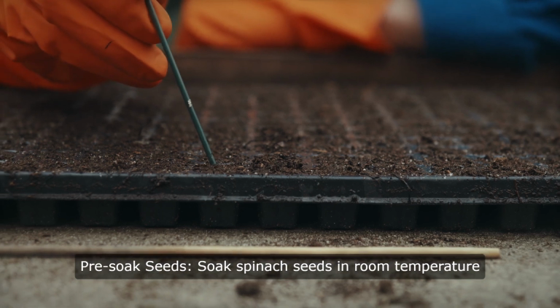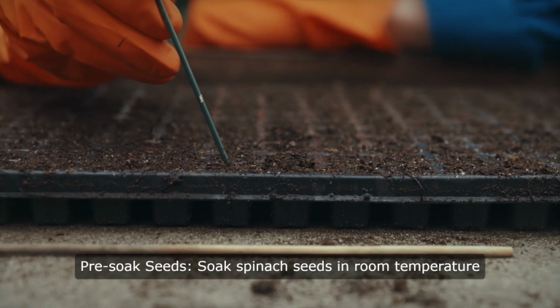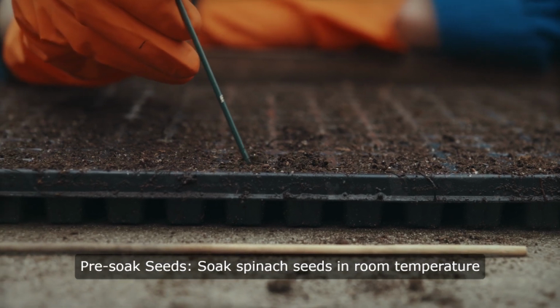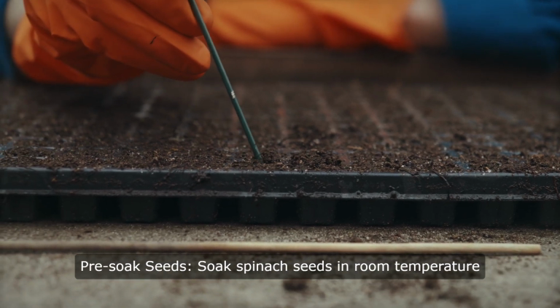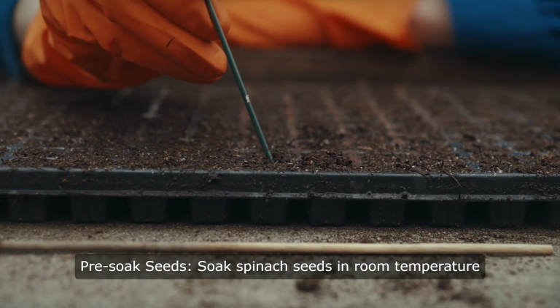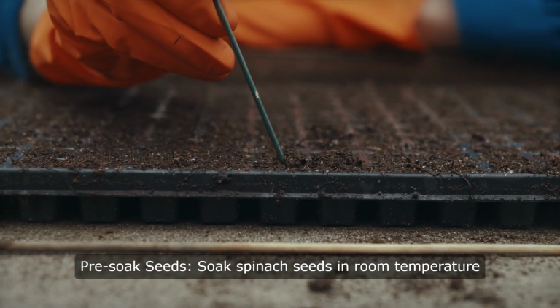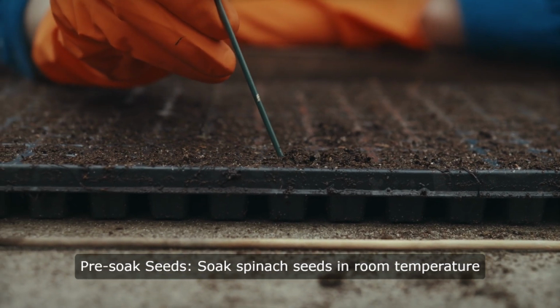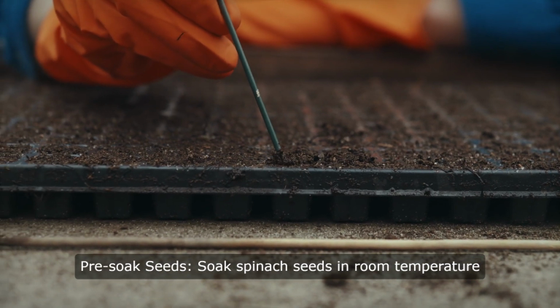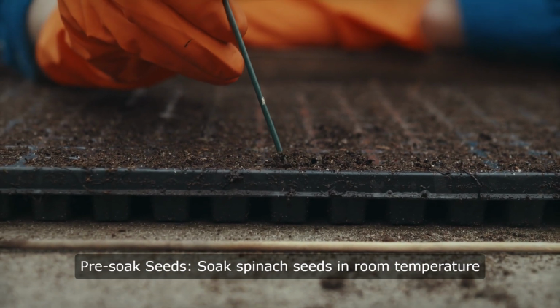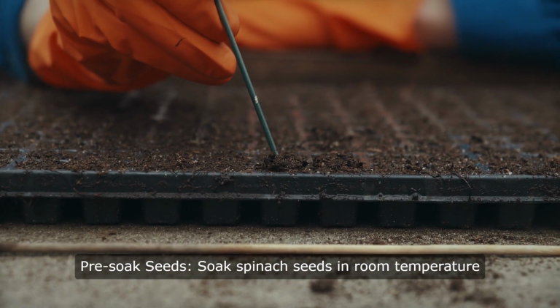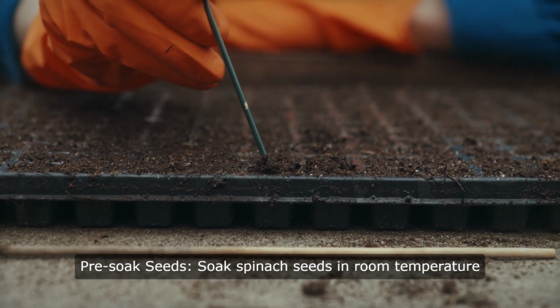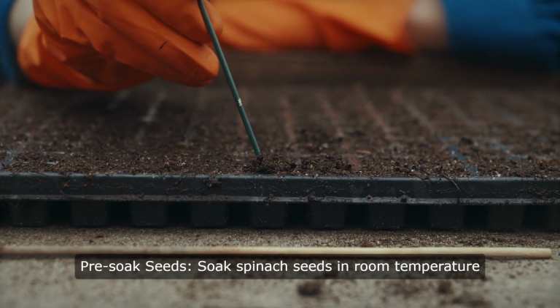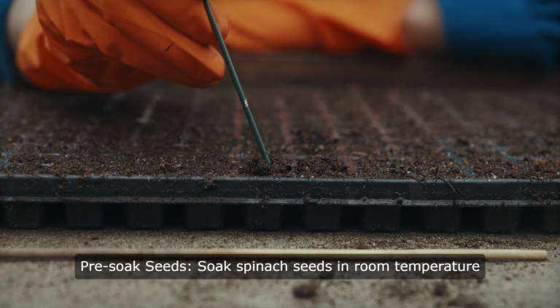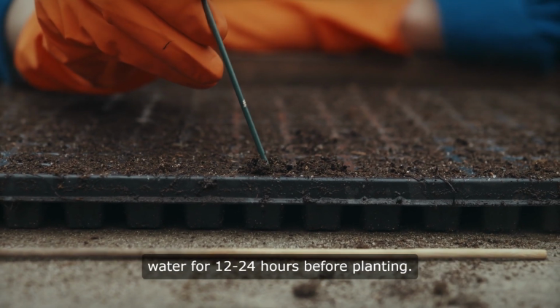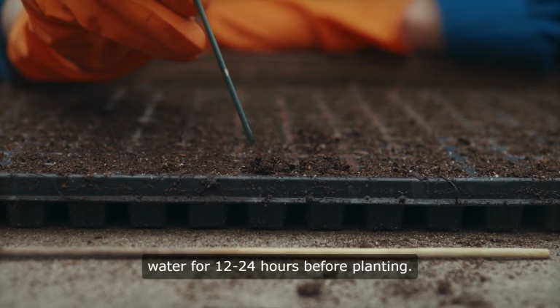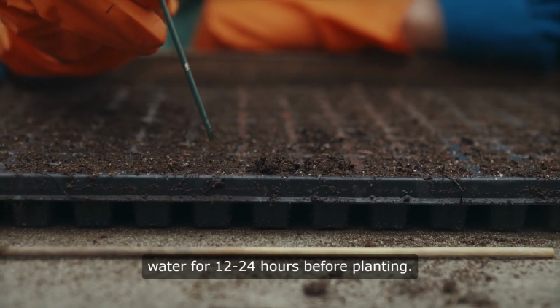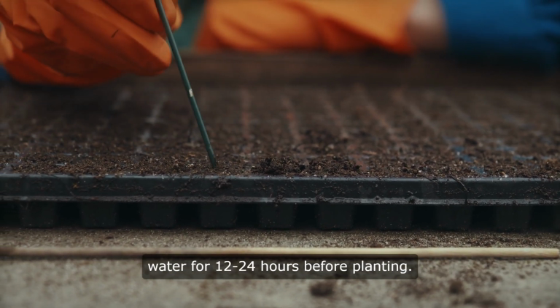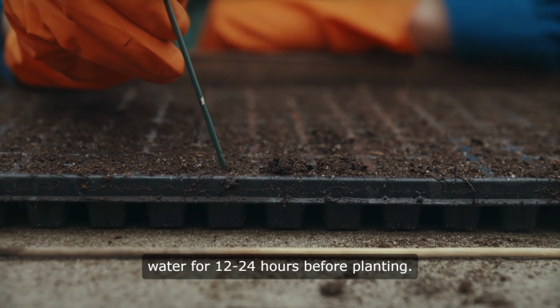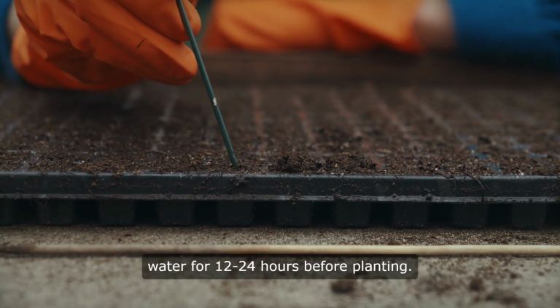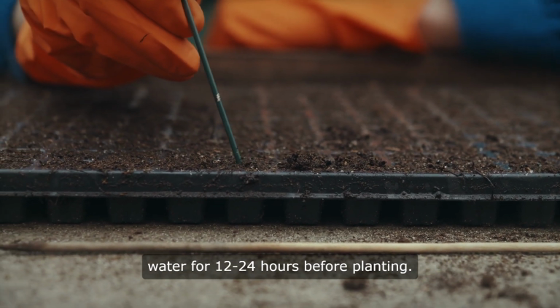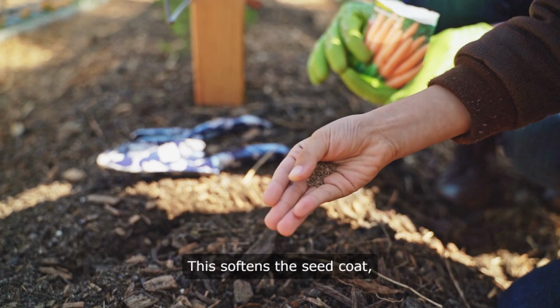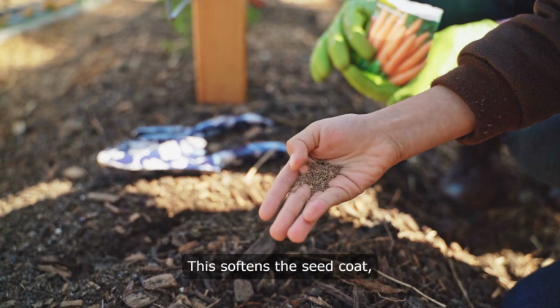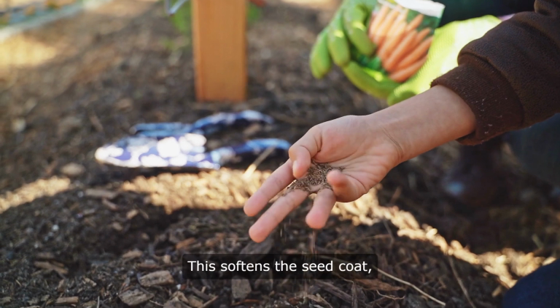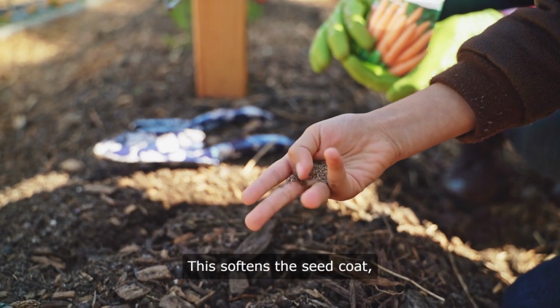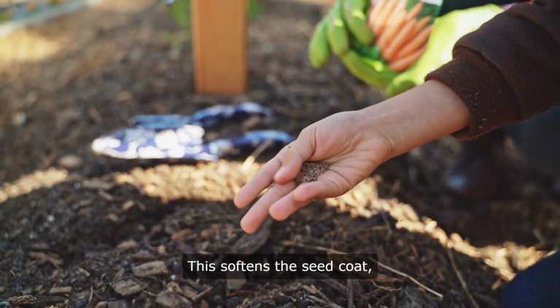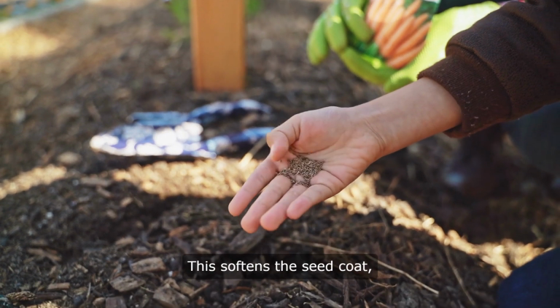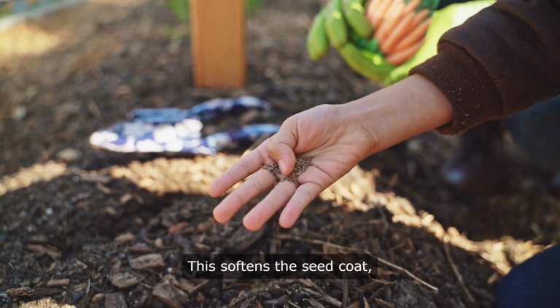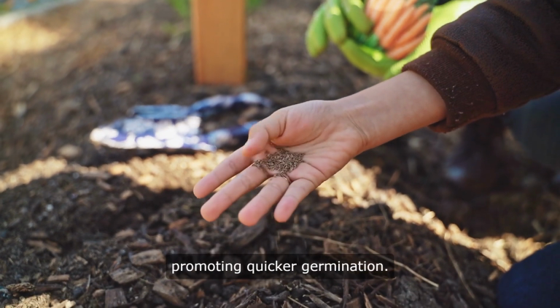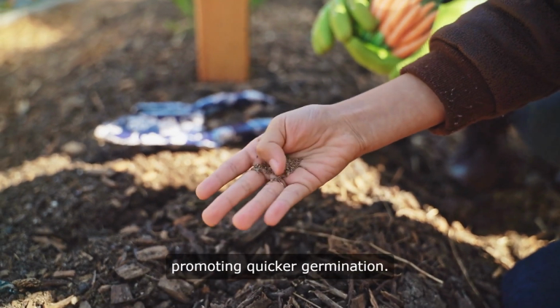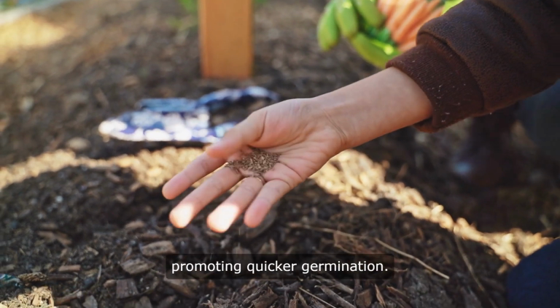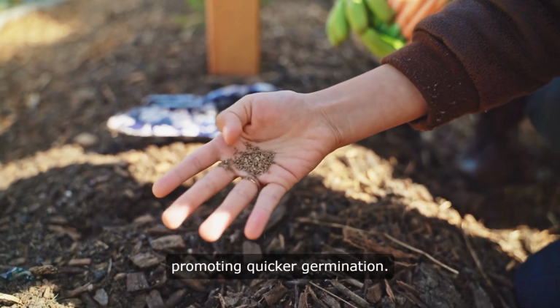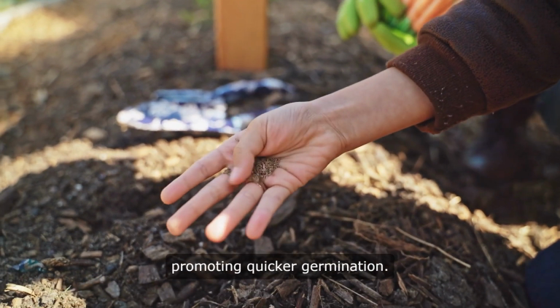Pre-soak seeds. Soak spinach seeds in room temperature water for 12 to 24 hours before planting. This softens the seed coat, promoting quicker germination.